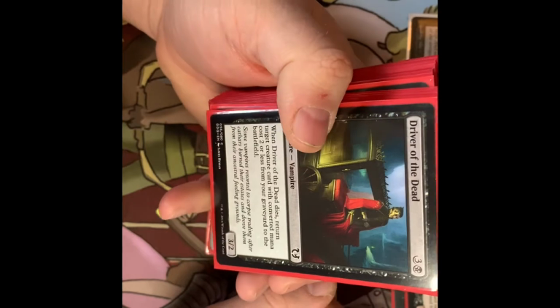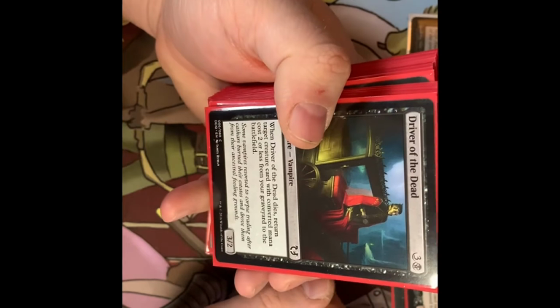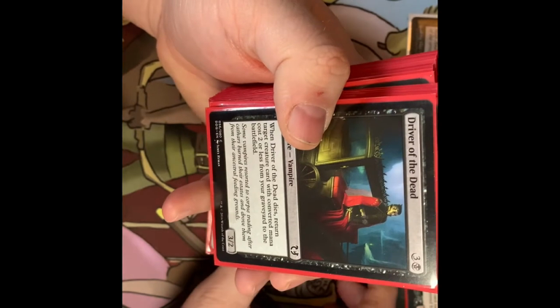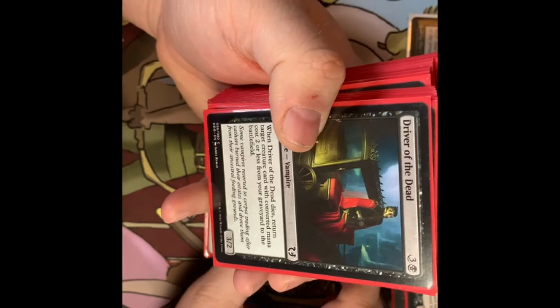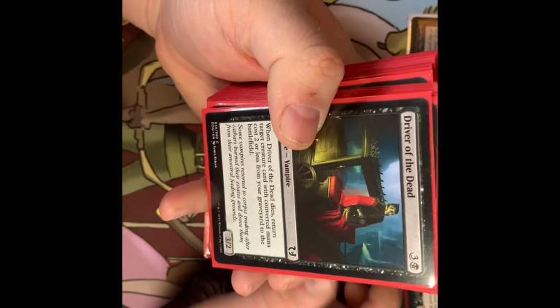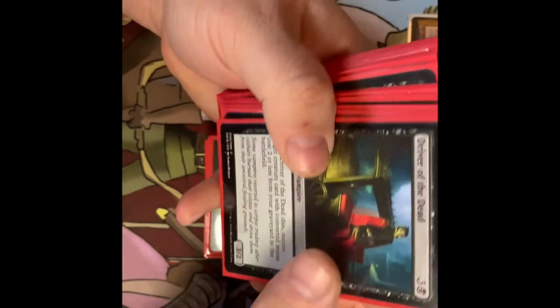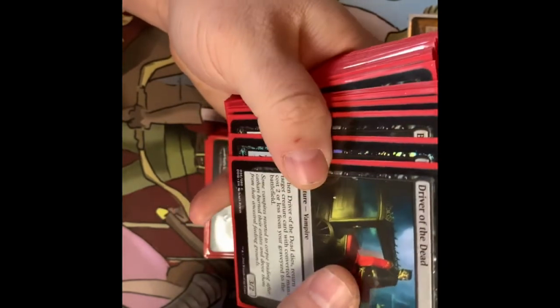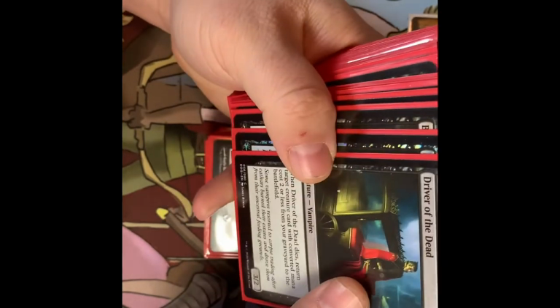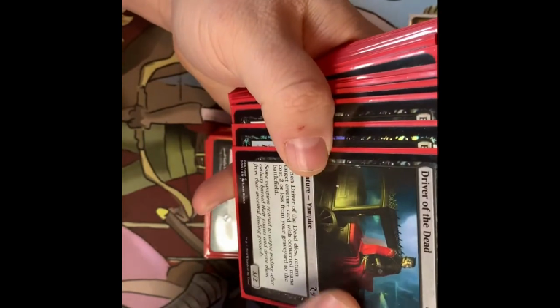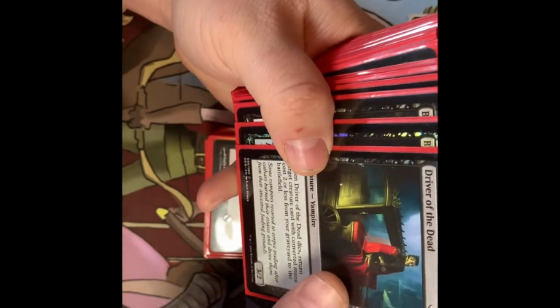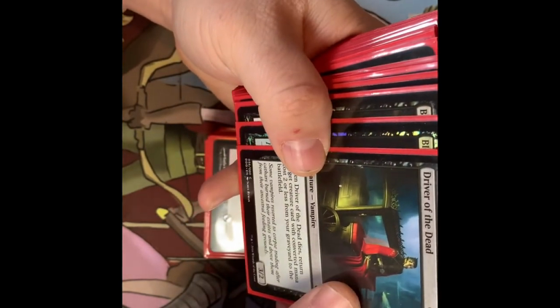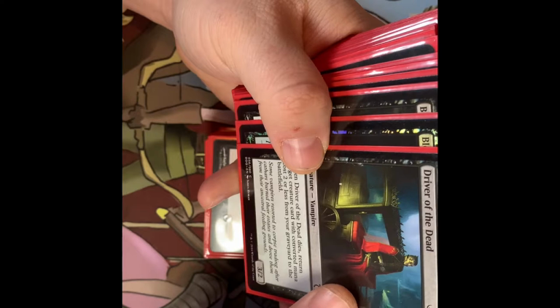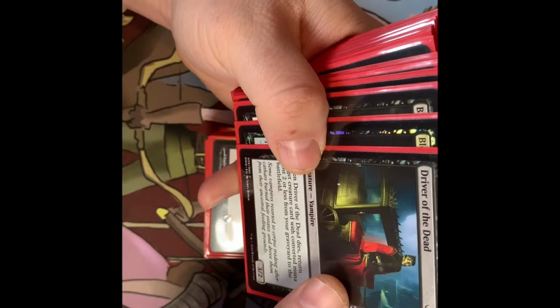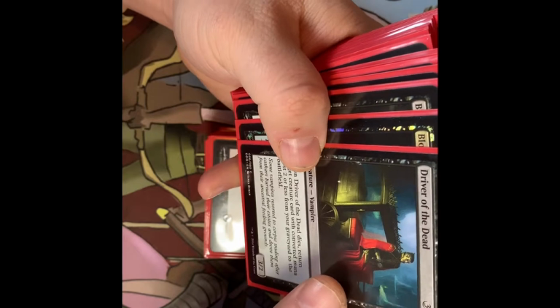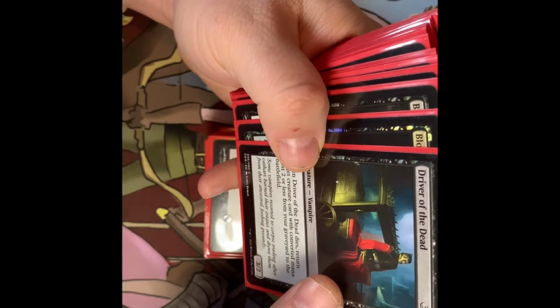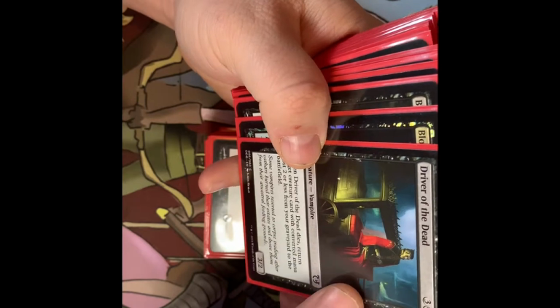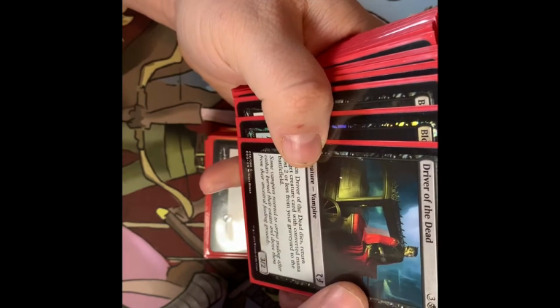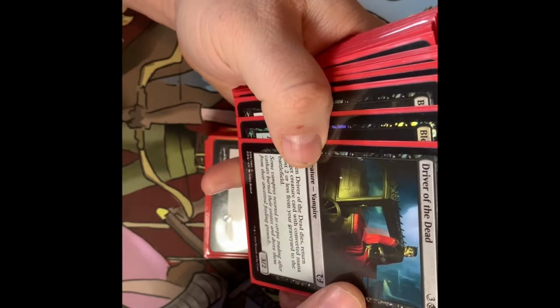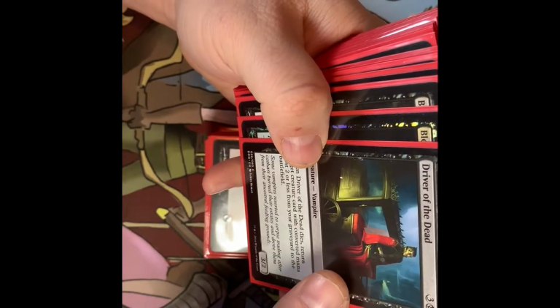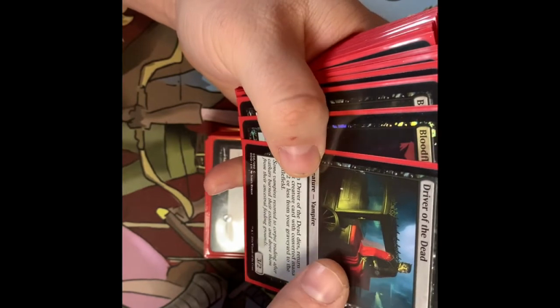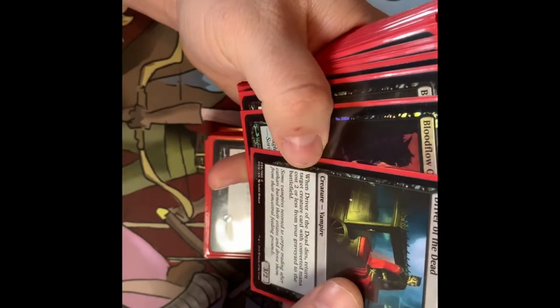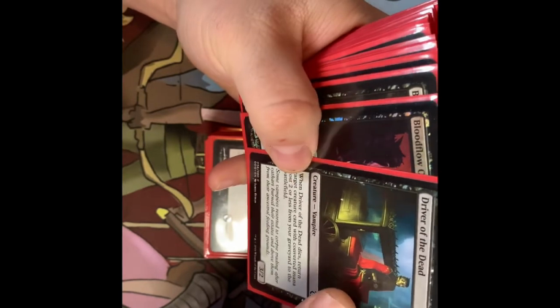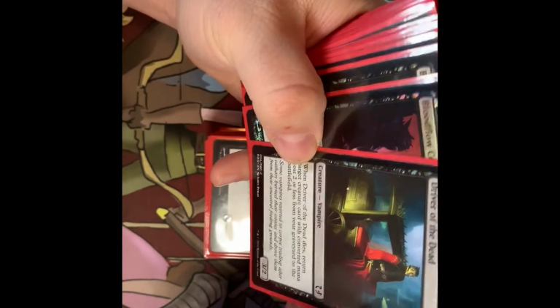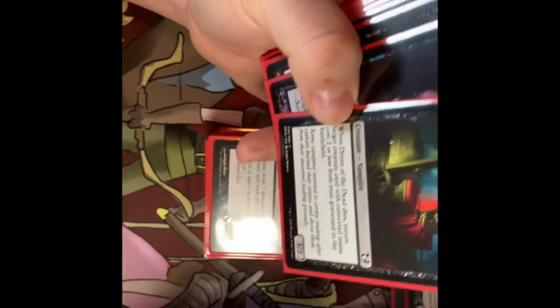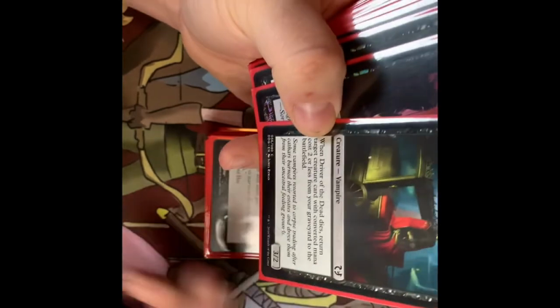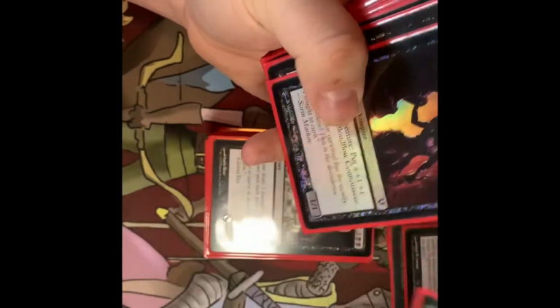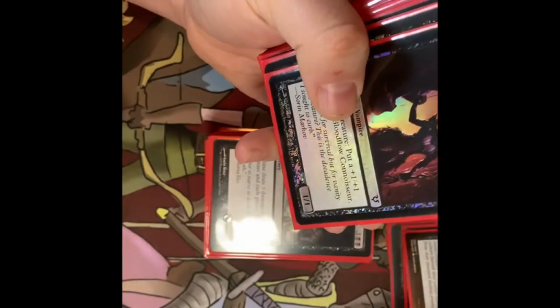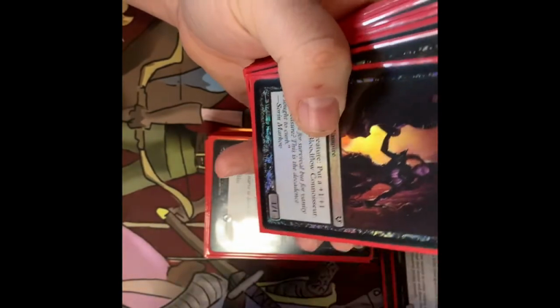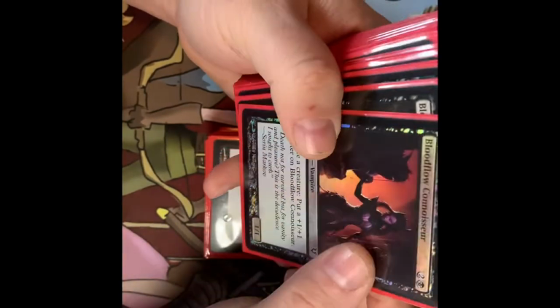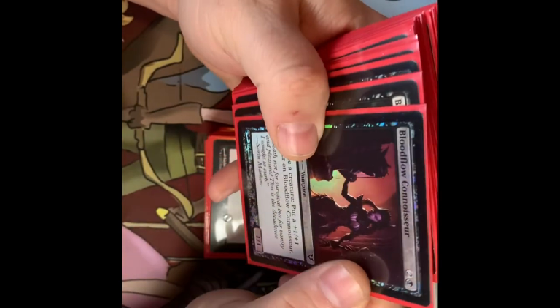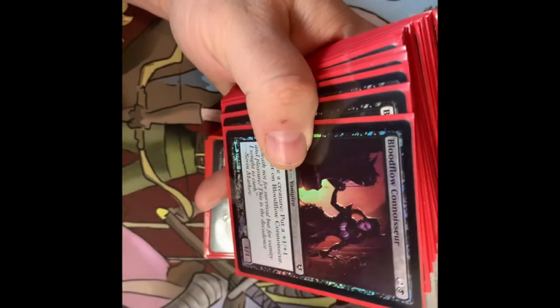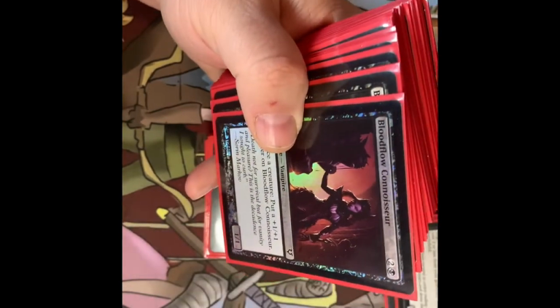Next we come to Driver of the Dead — it's a Vampire, 3/2. When it dies, return target creature from your graveyard with power 2 or less to the battlefield. So it's a way to bring something back from your graveyard — a little bit of recursion.